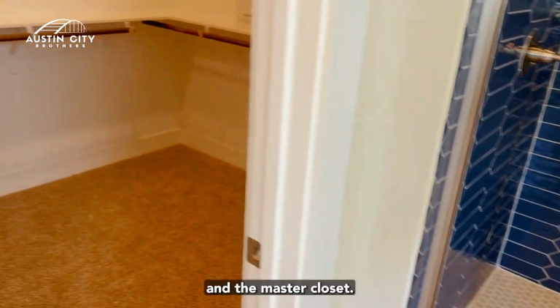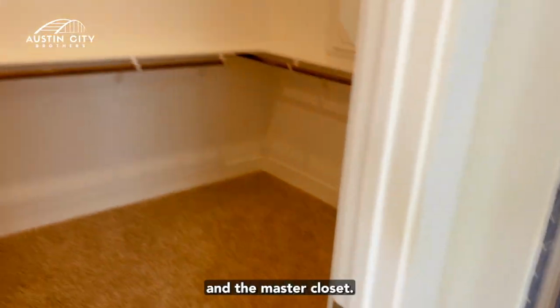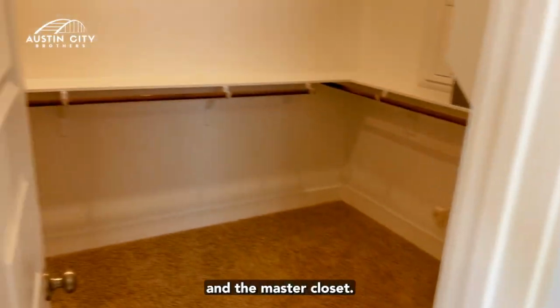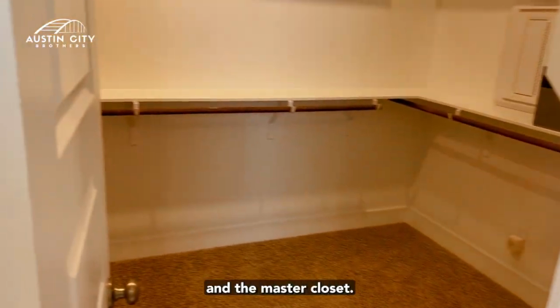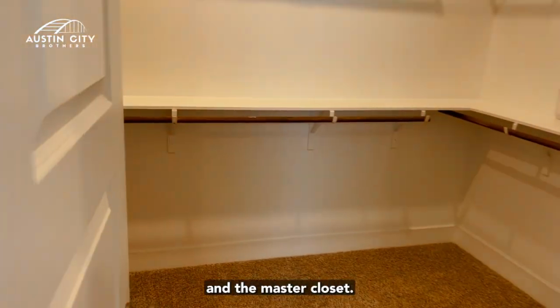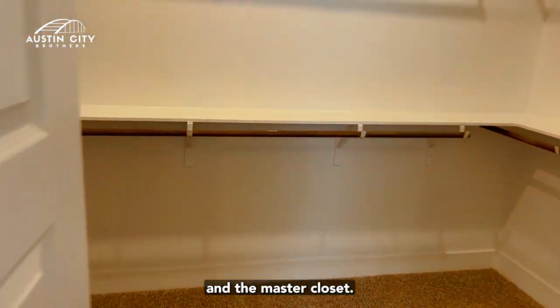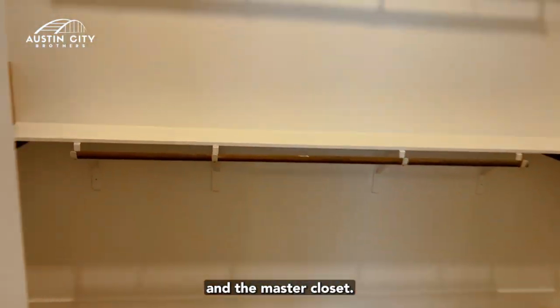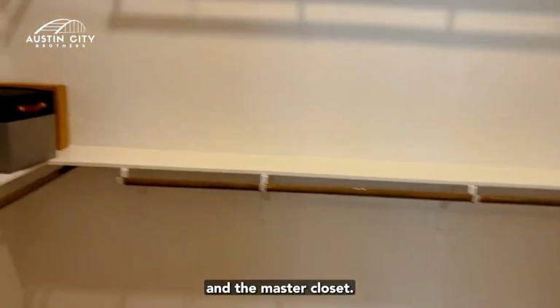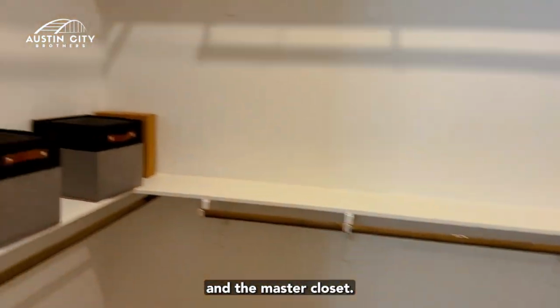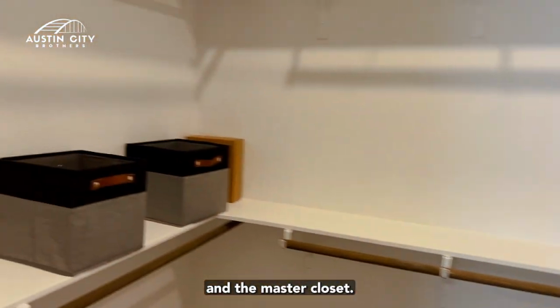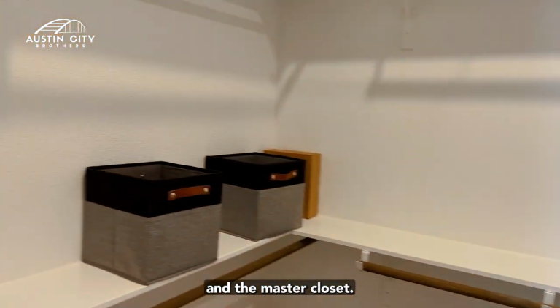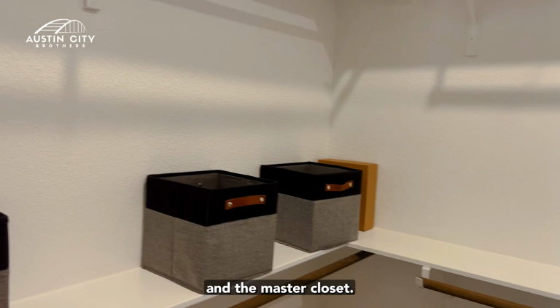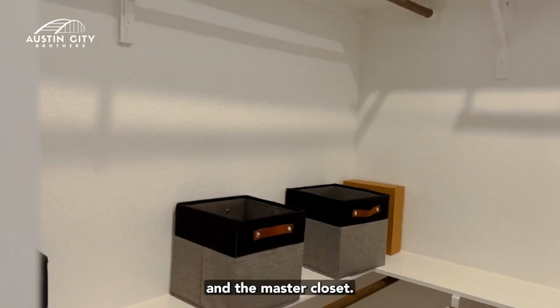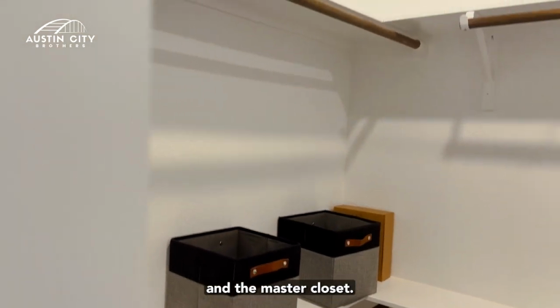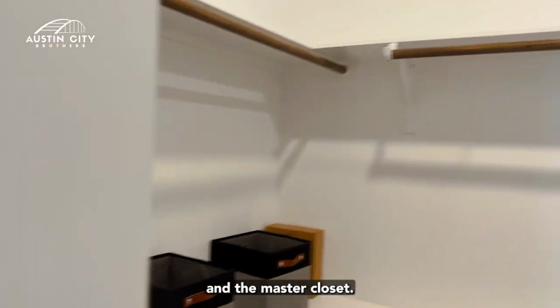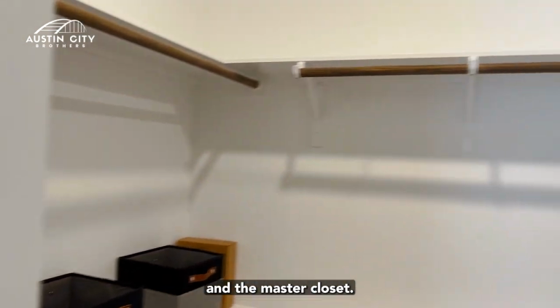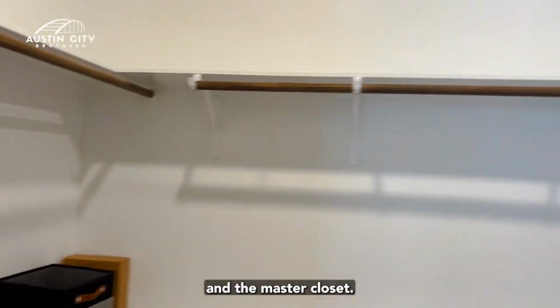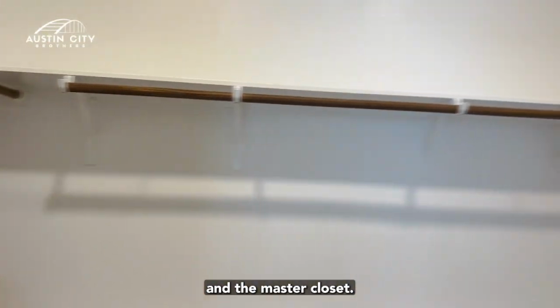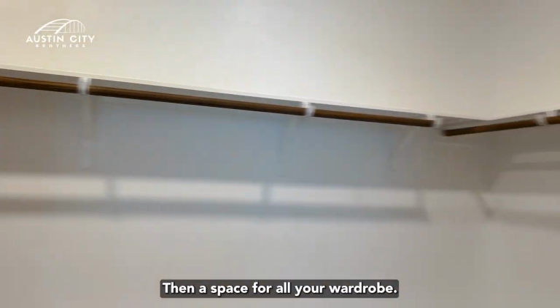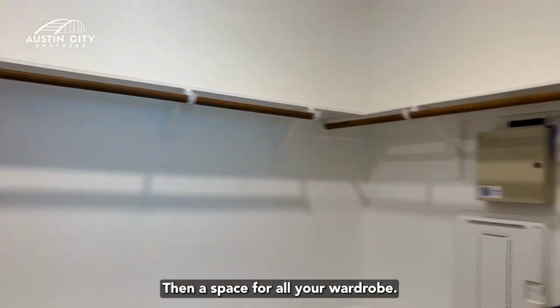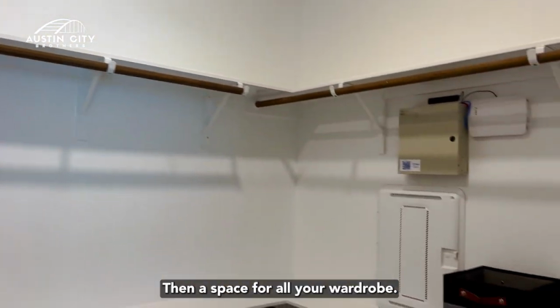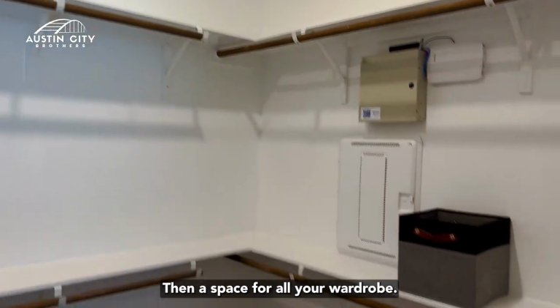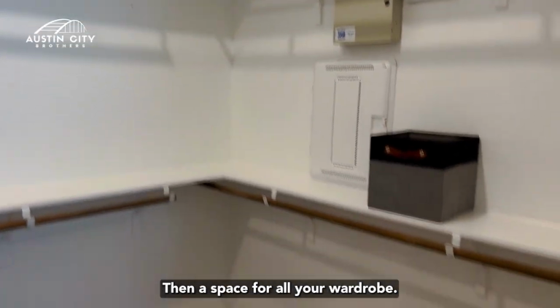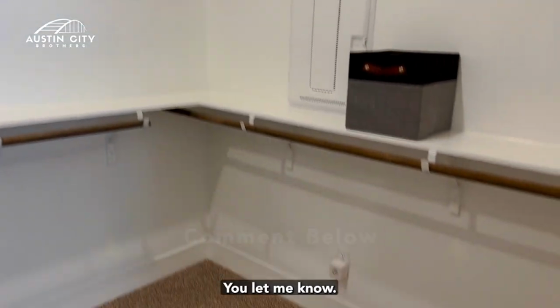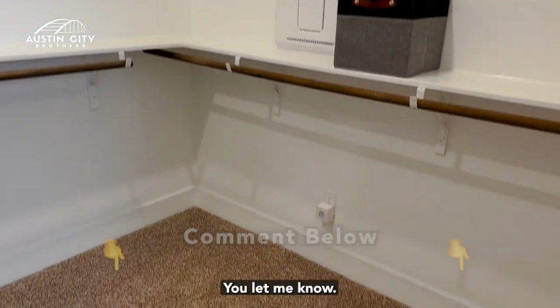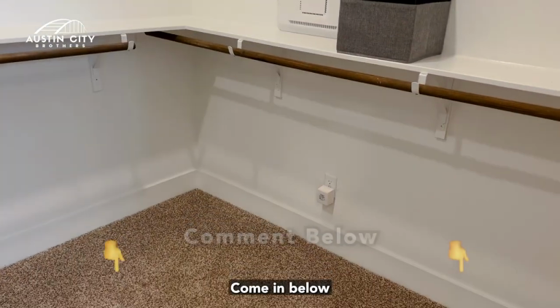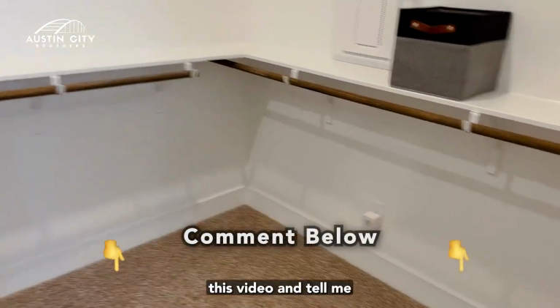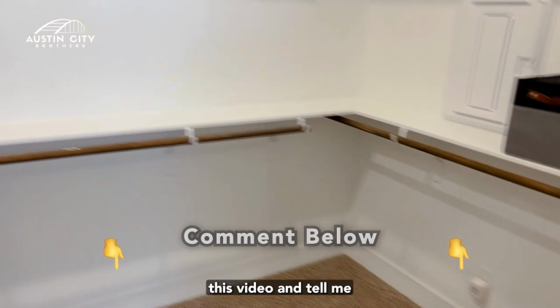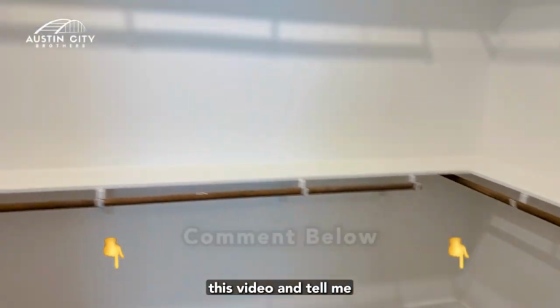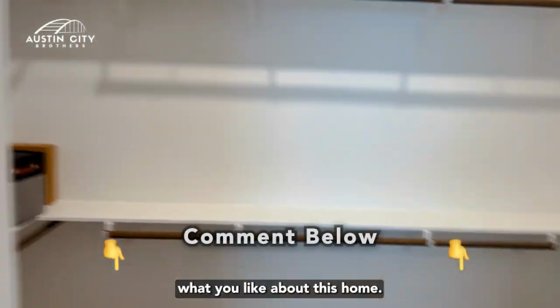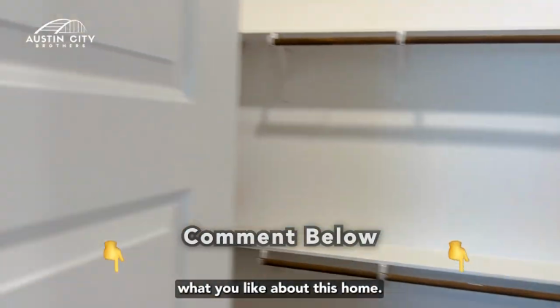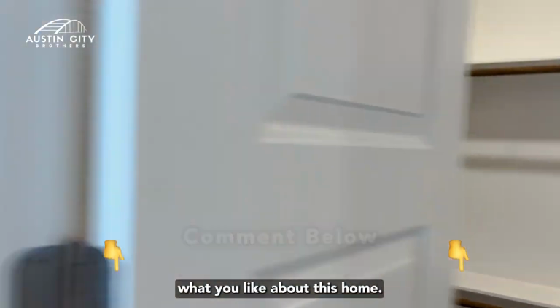And here is the master closet. Is that enough space for all your wardrobe? Let me know — comment below this video and tell me what you like about this home.